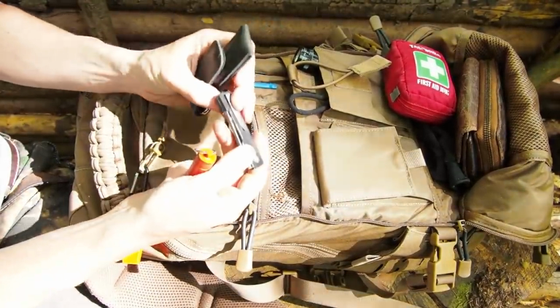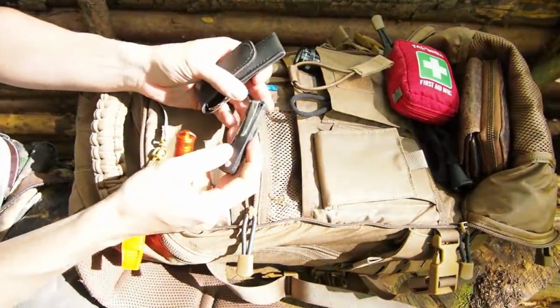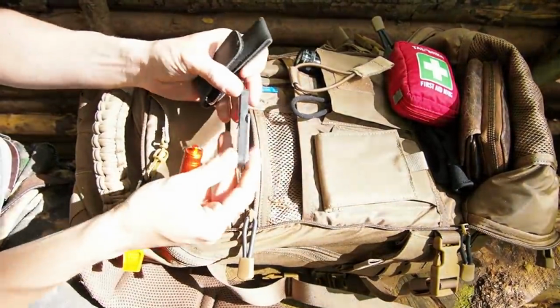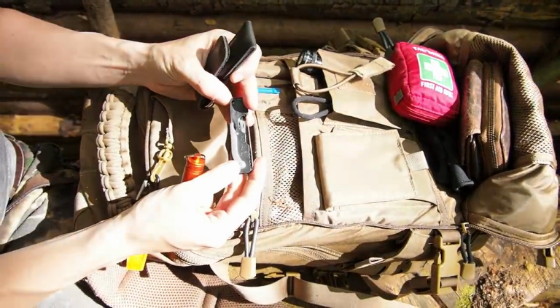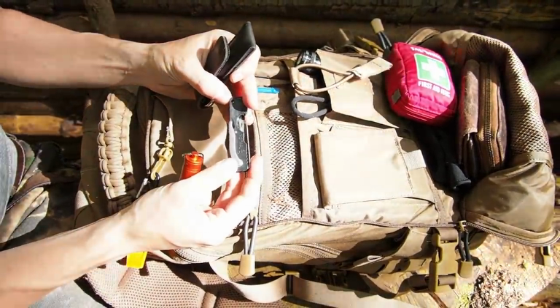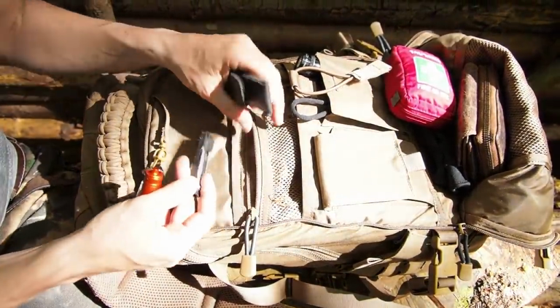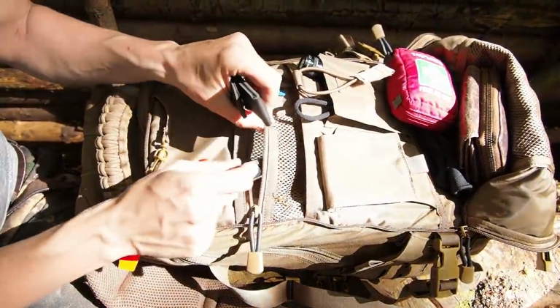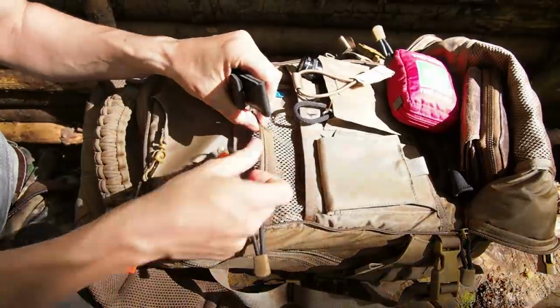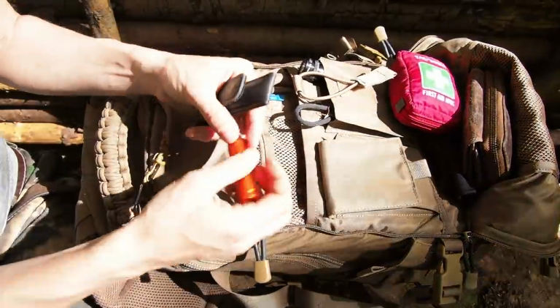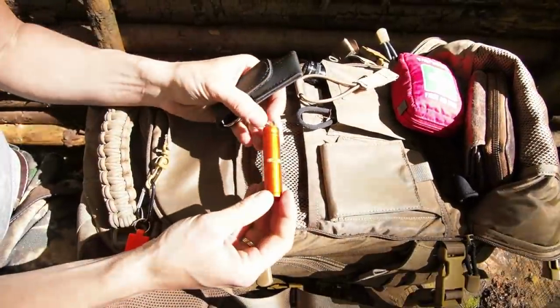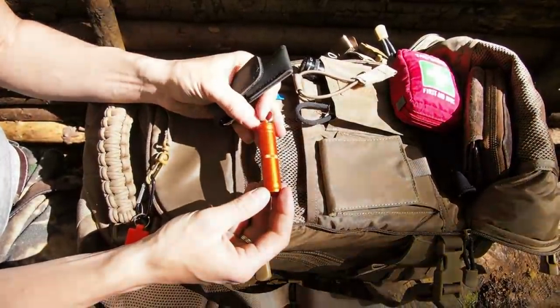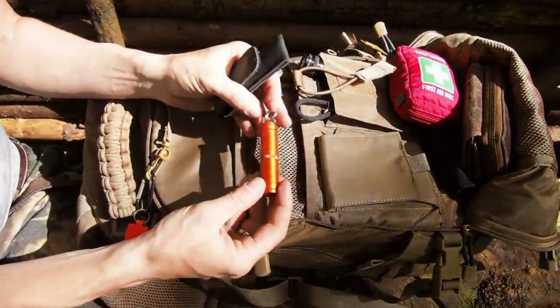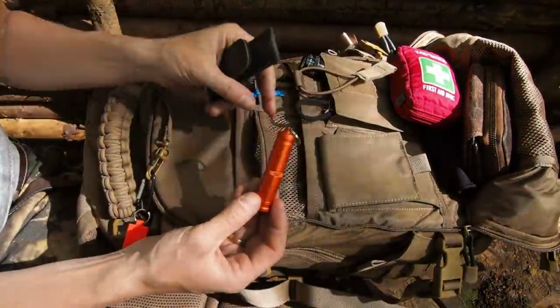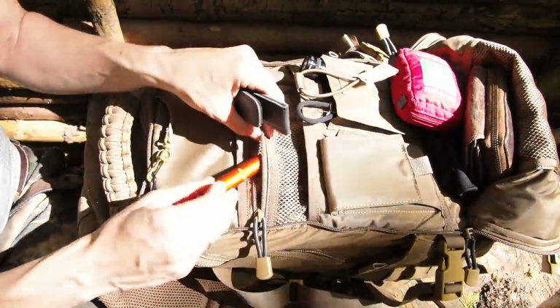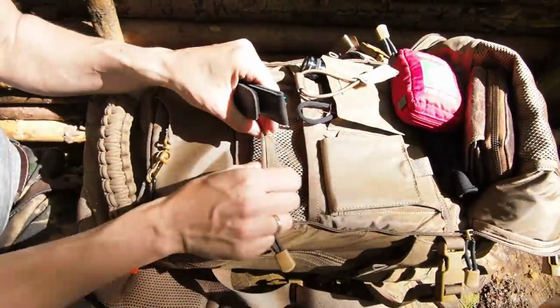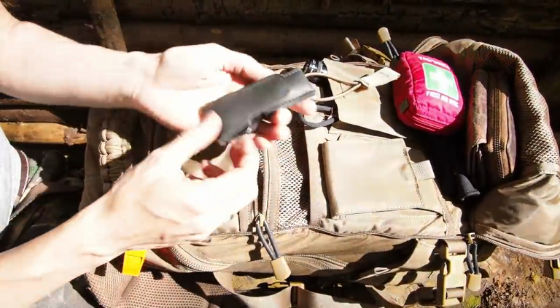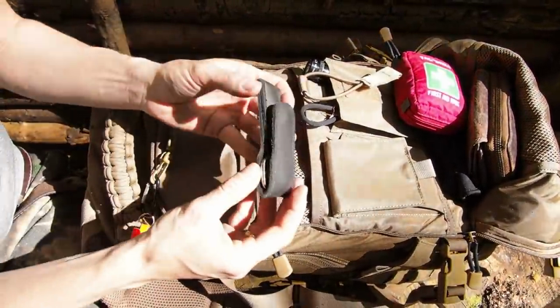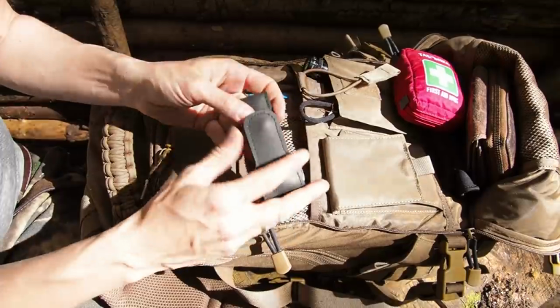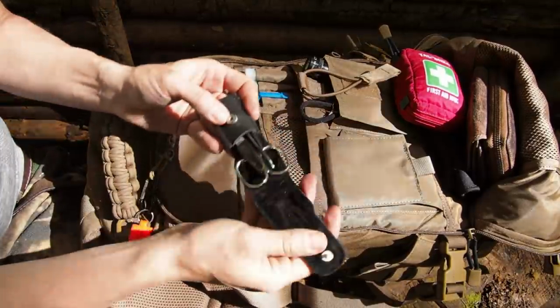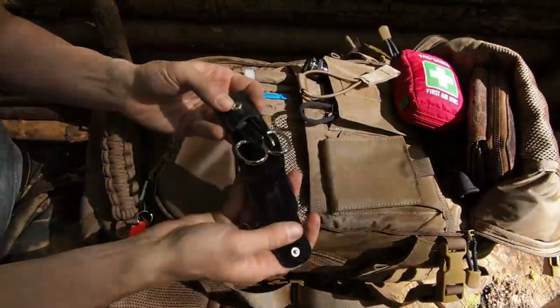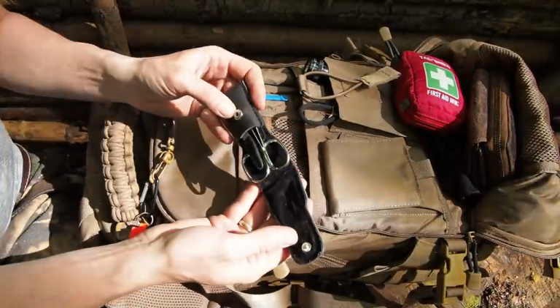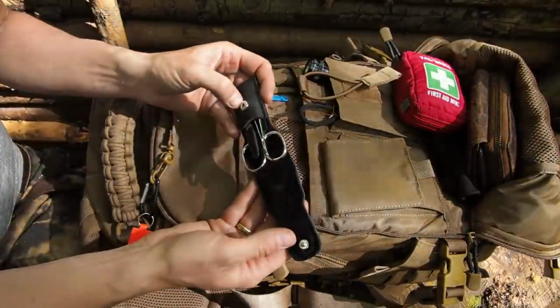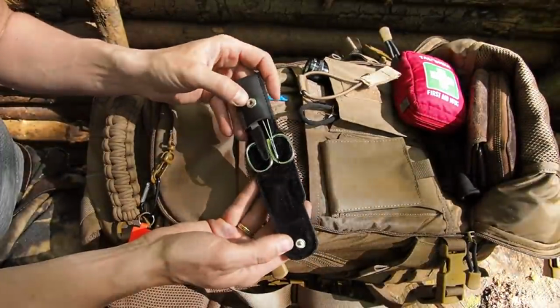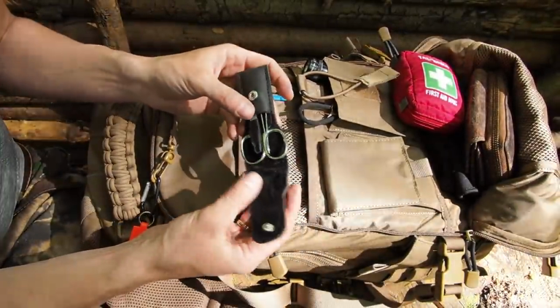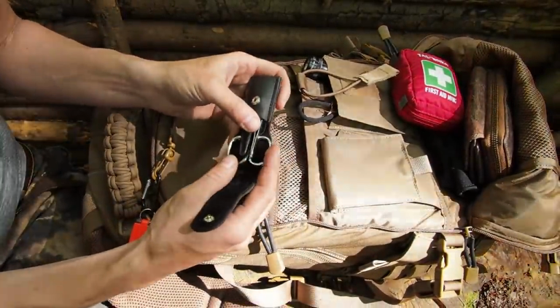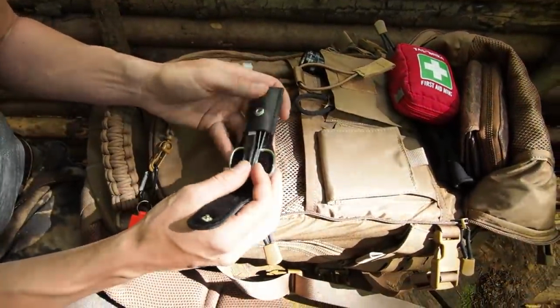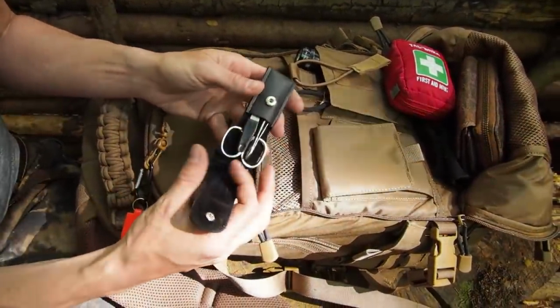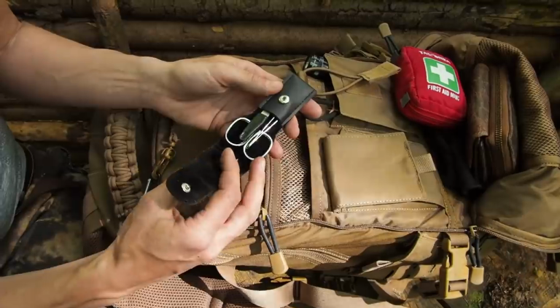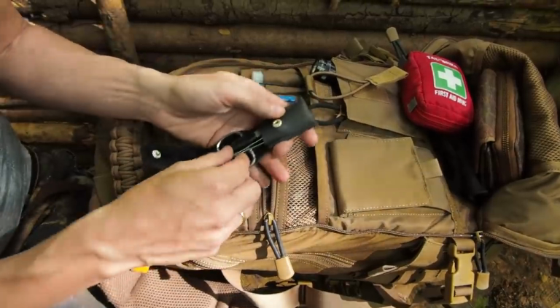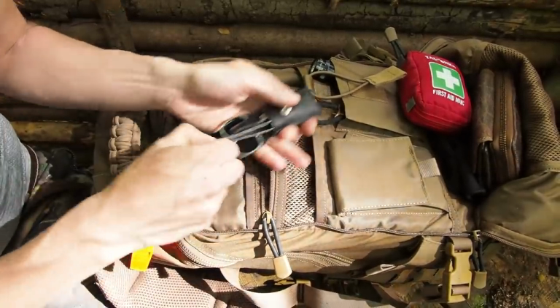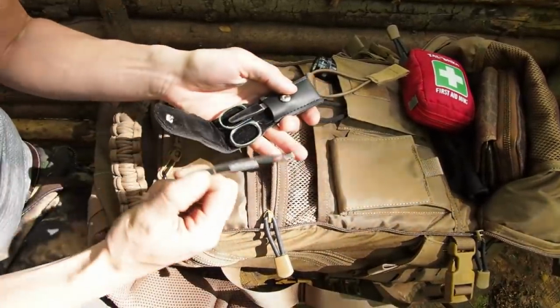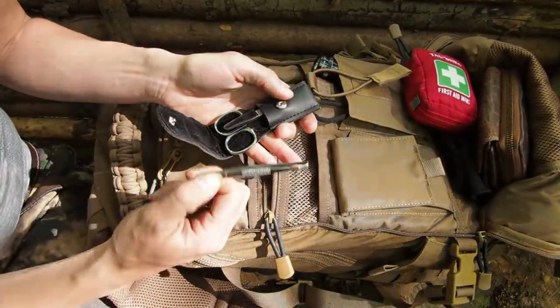Let's check out this compartment. In here I have a lockpick set, a container where I have dry tinder, and a nail clipping set with a file and some pliers.